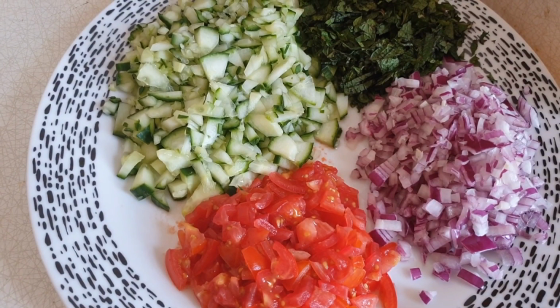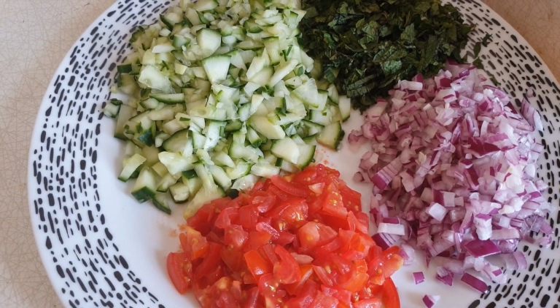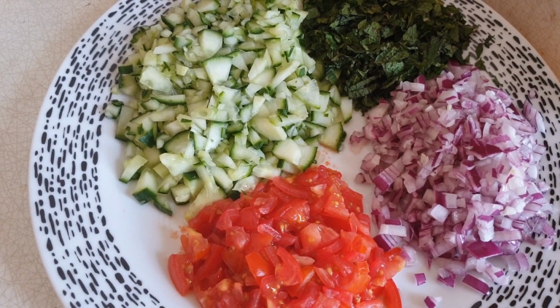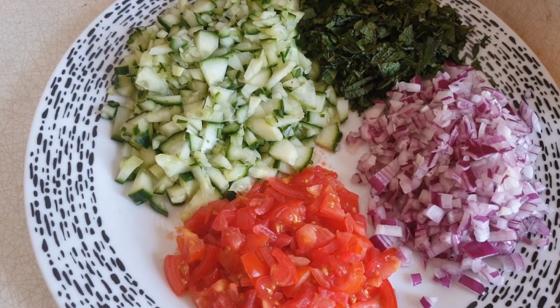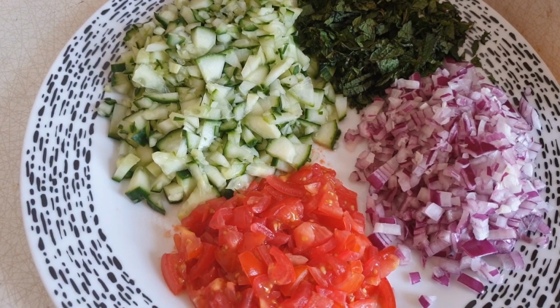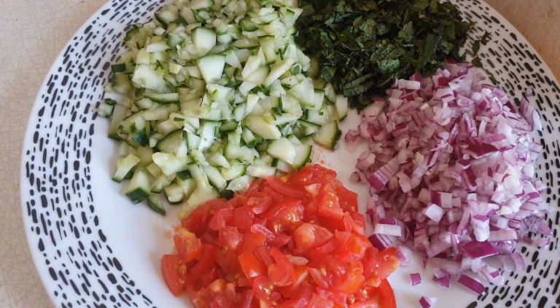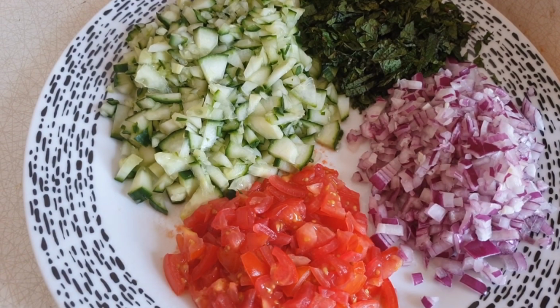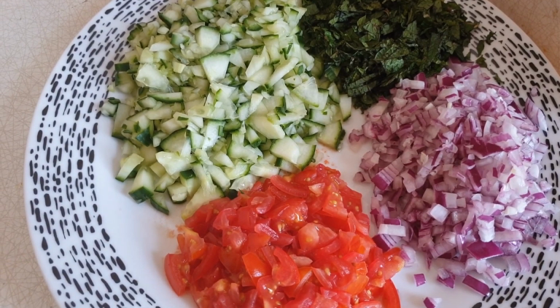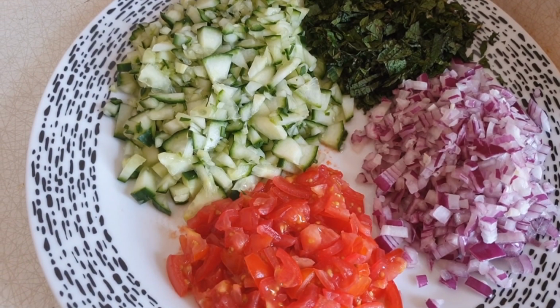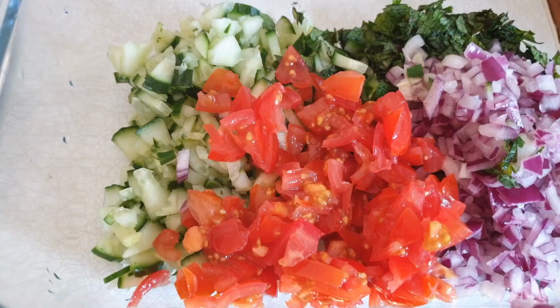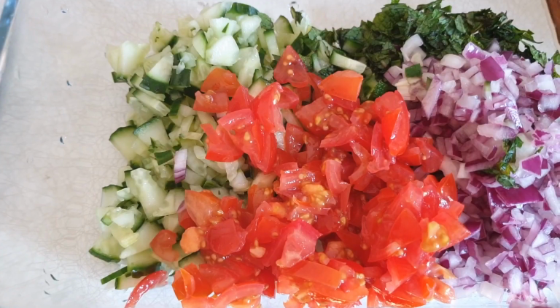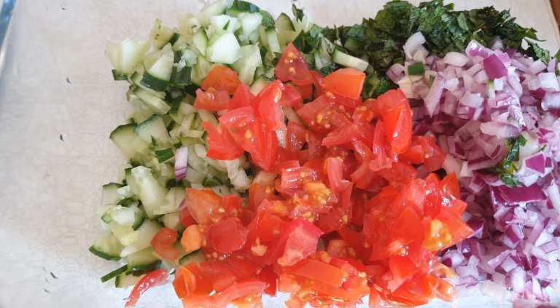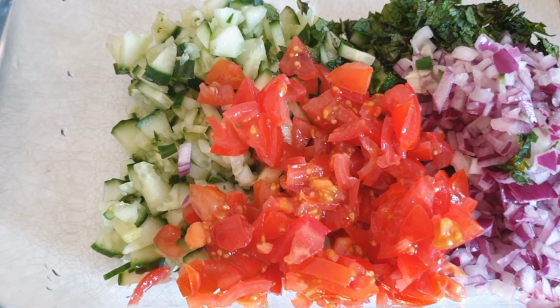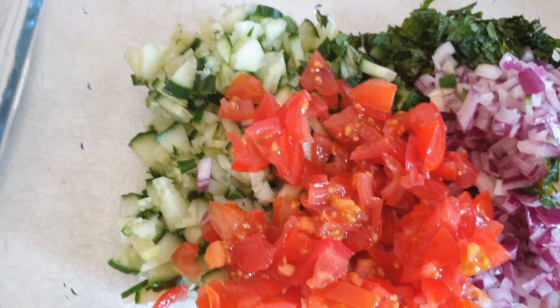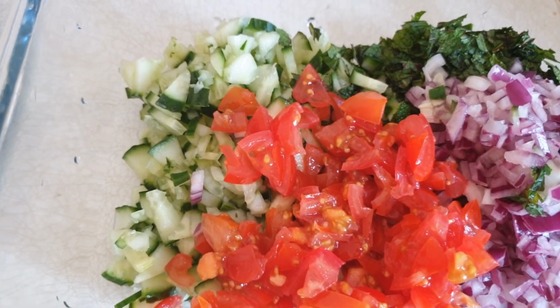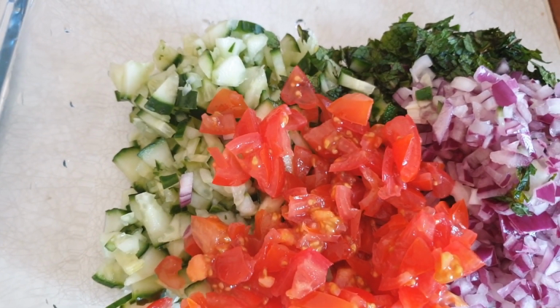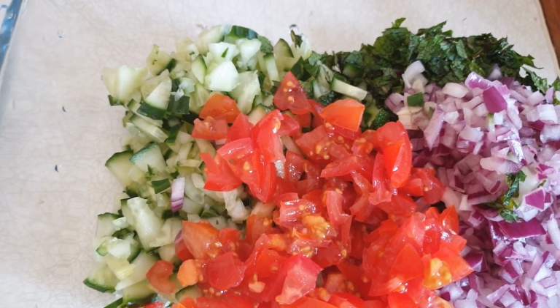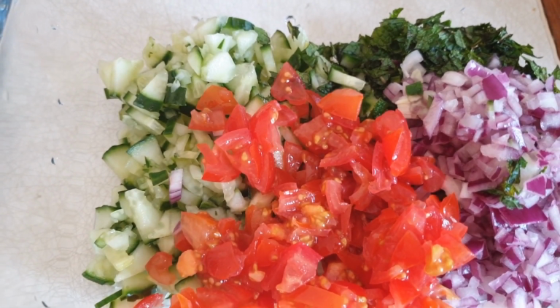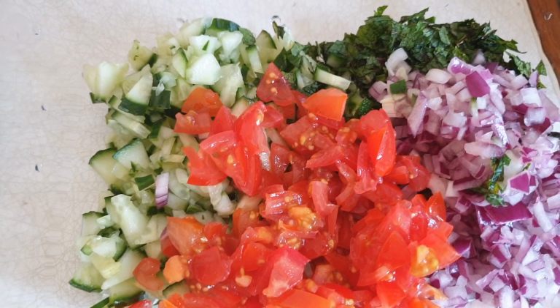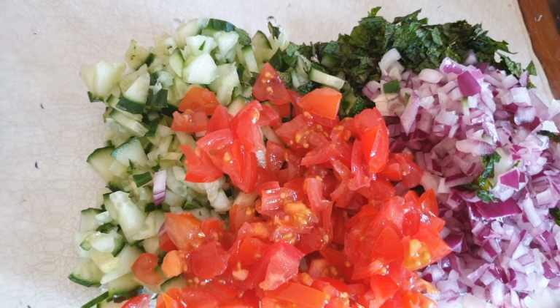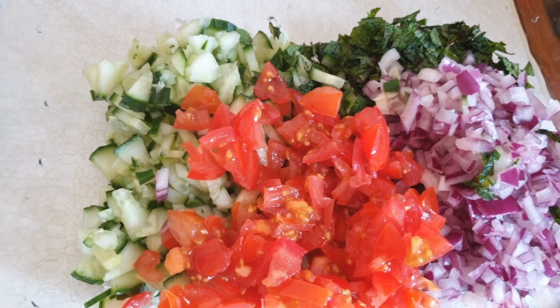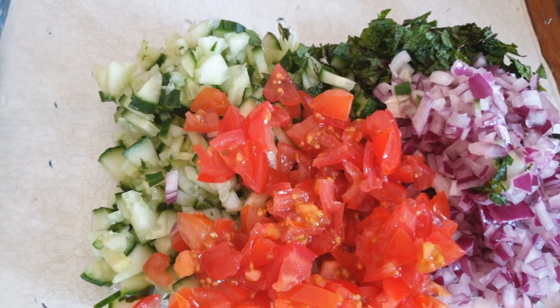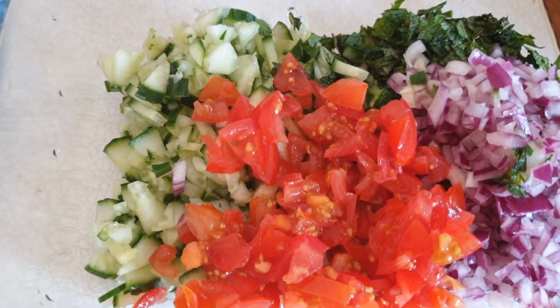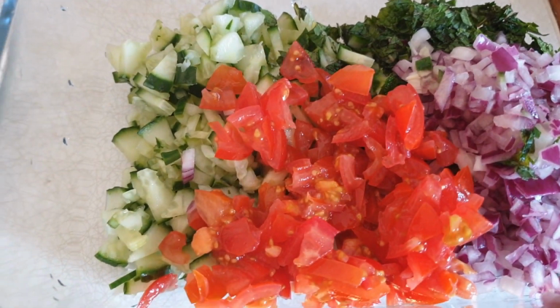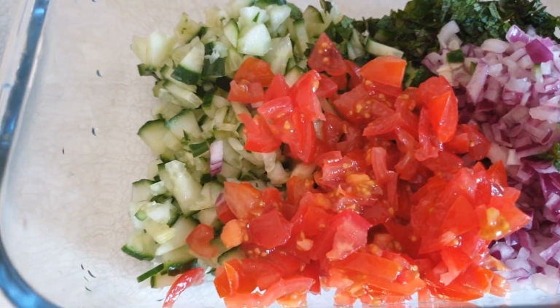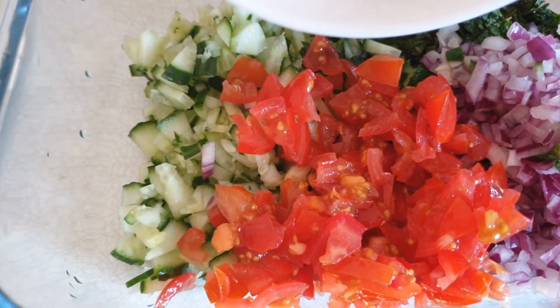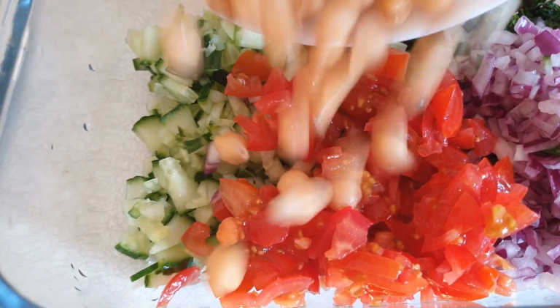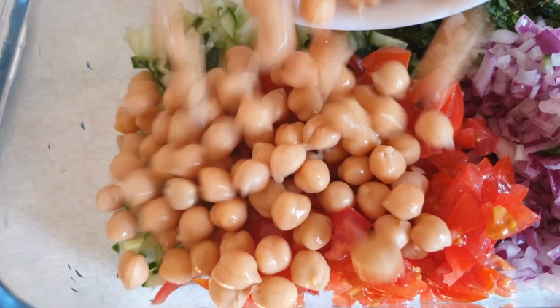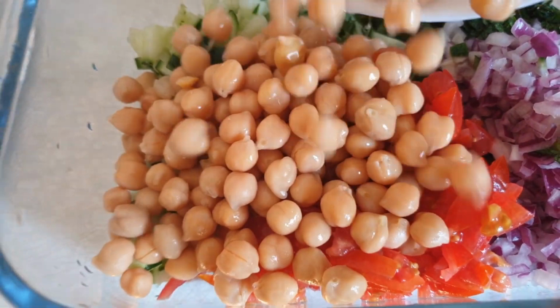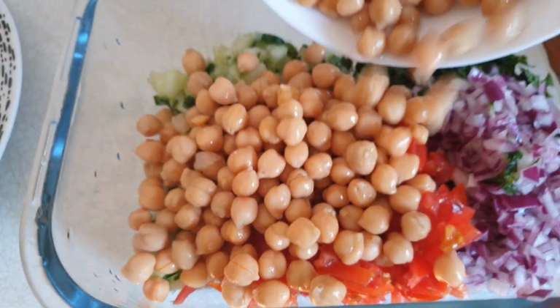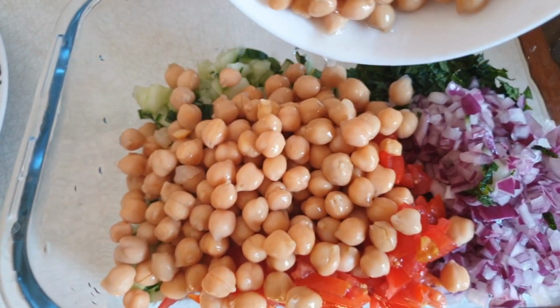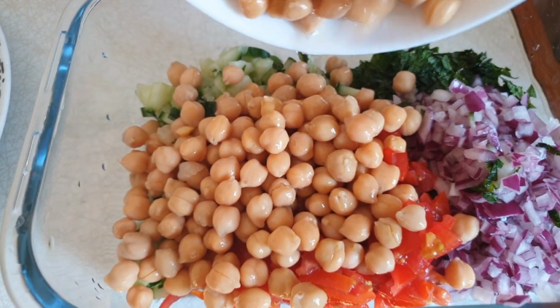Now mix everything. Put everything in a bowl and then mix it.